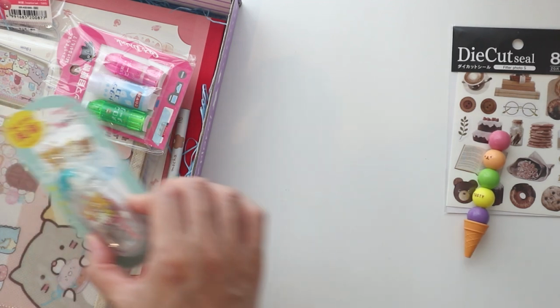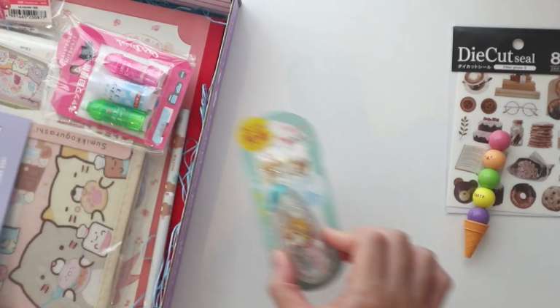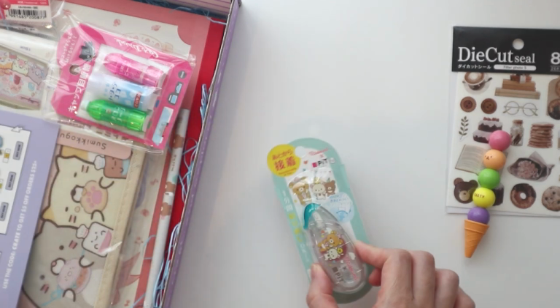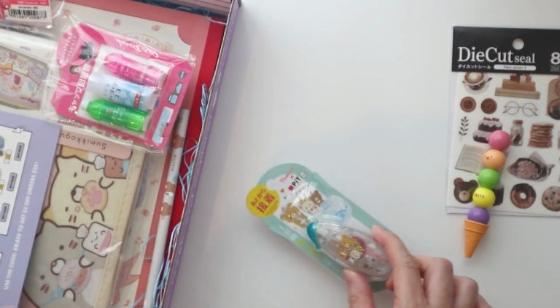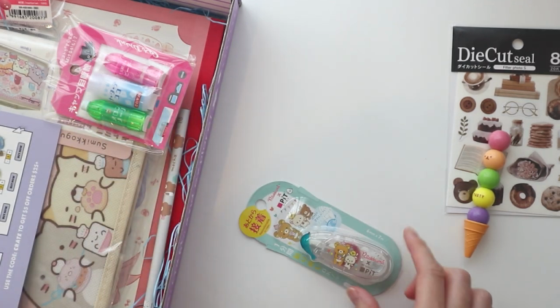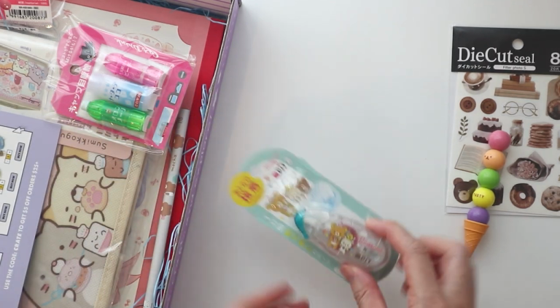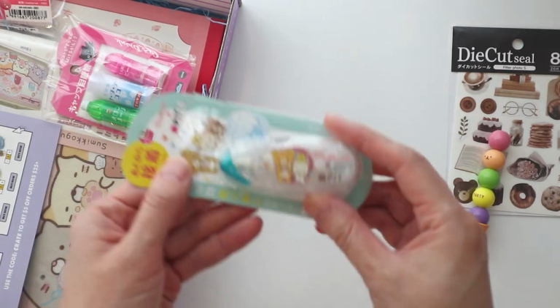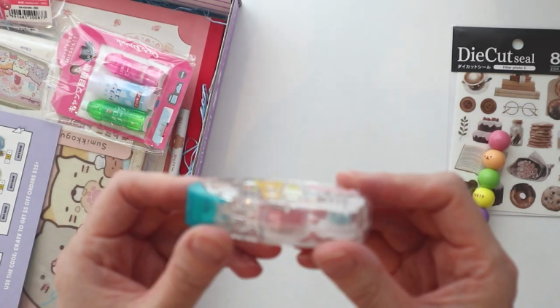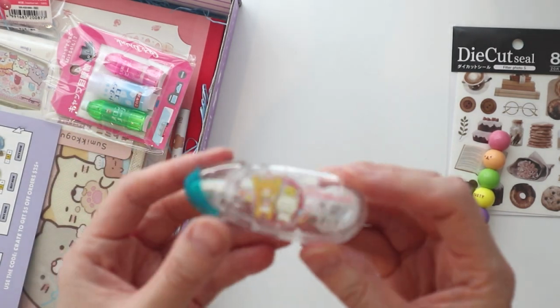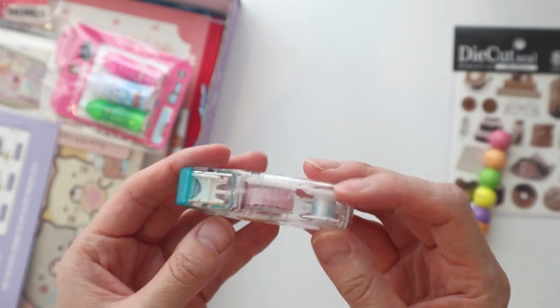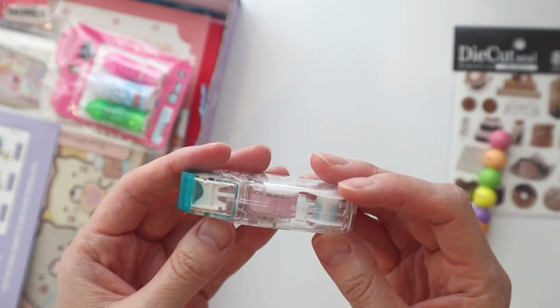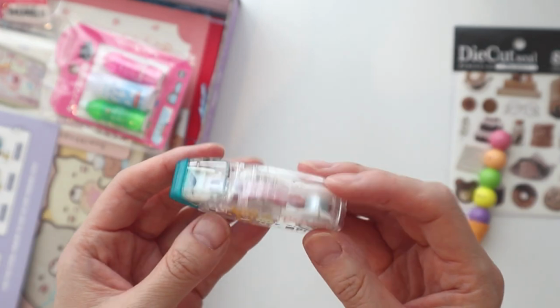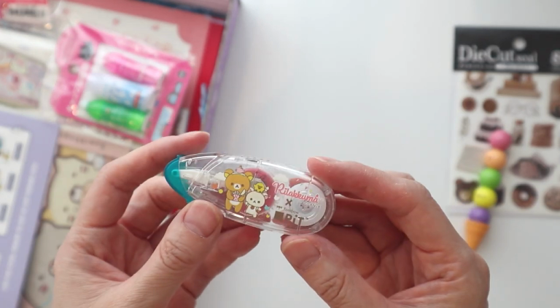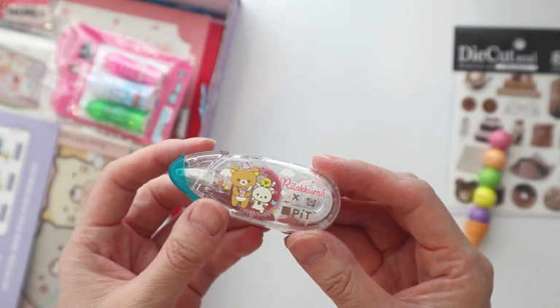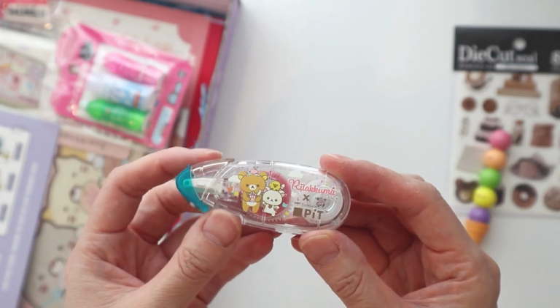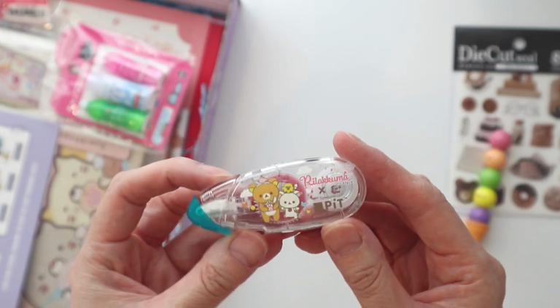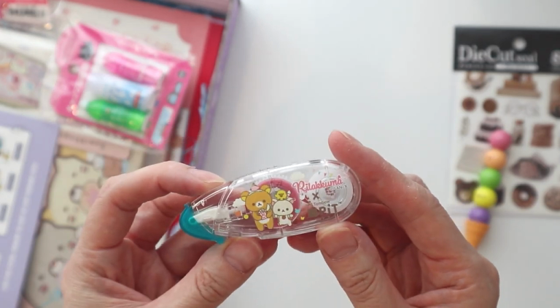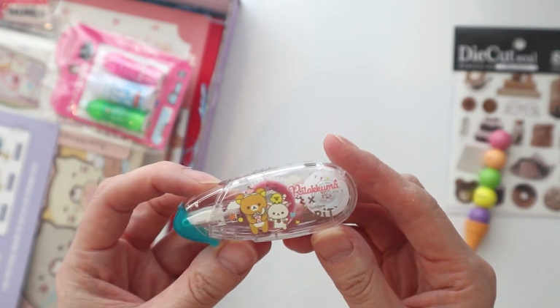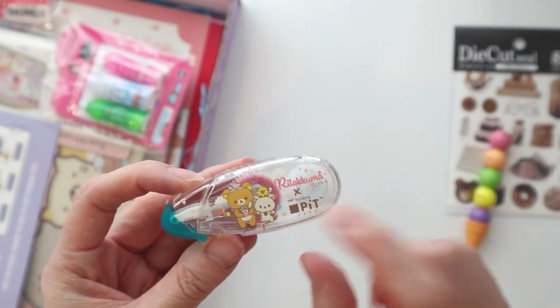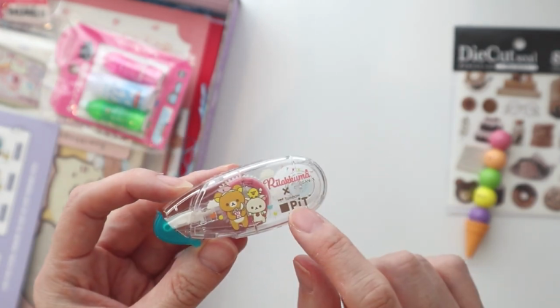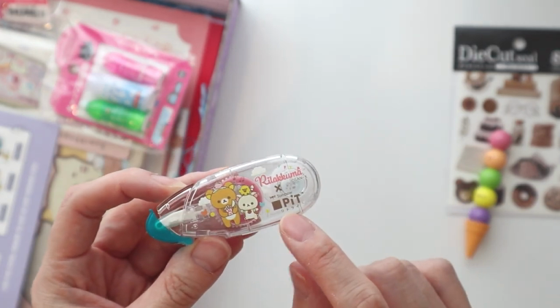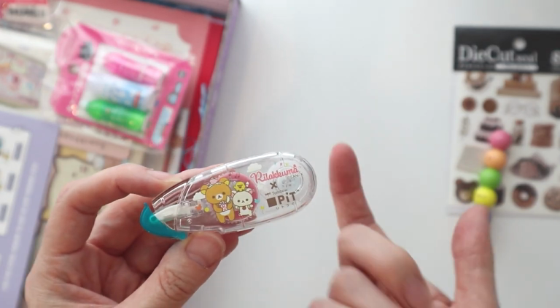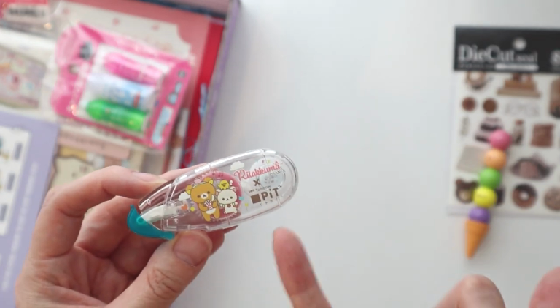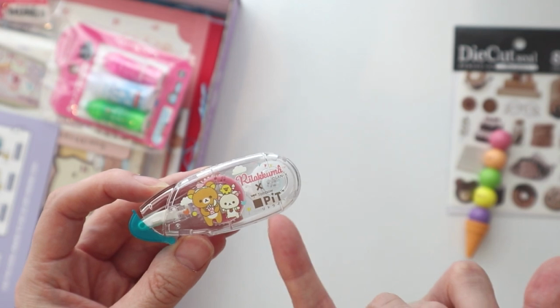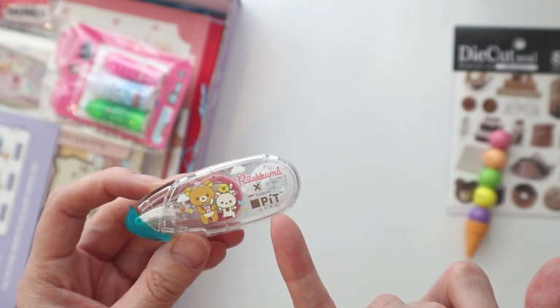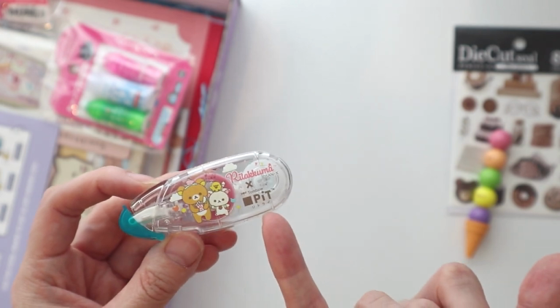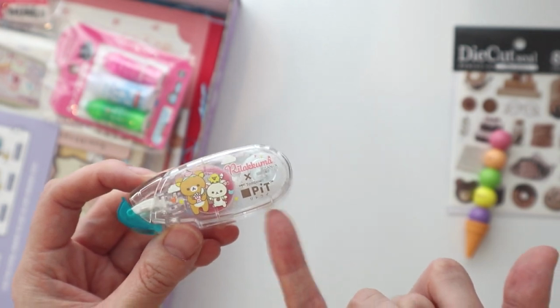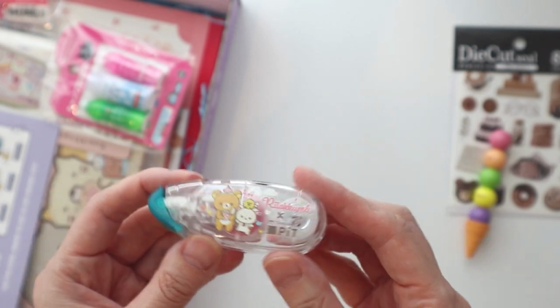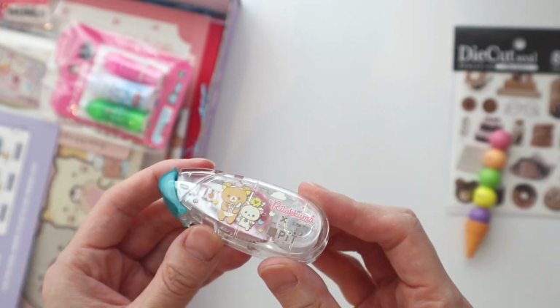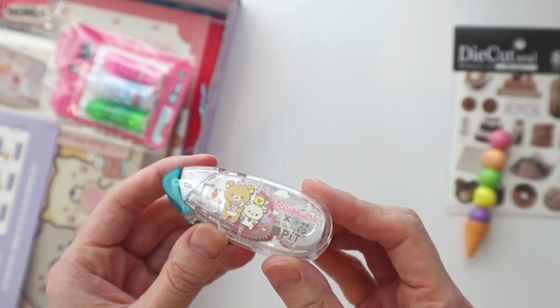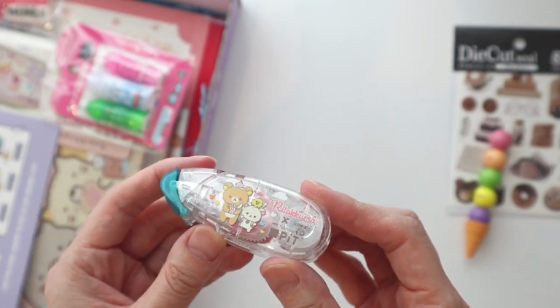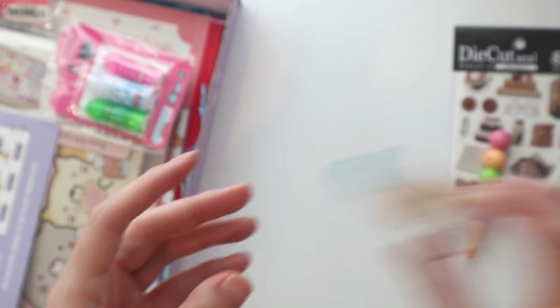Then we have this glue tape. Can never have enough glue tapes — I have quite a few of these. Oh, this is from Tombow! So you can hopefully get refills for this from Tombow.